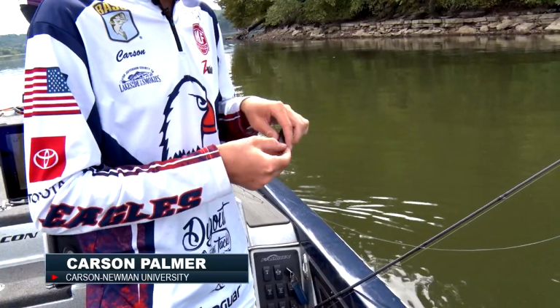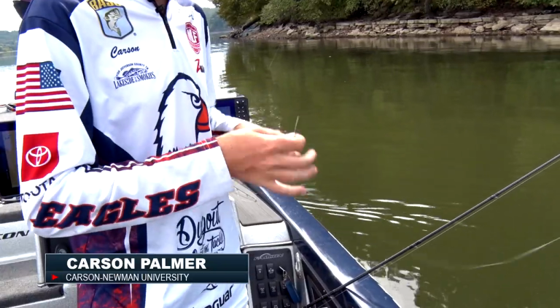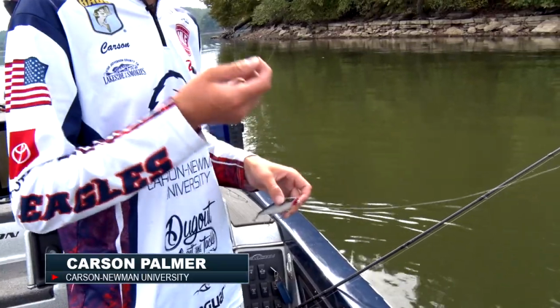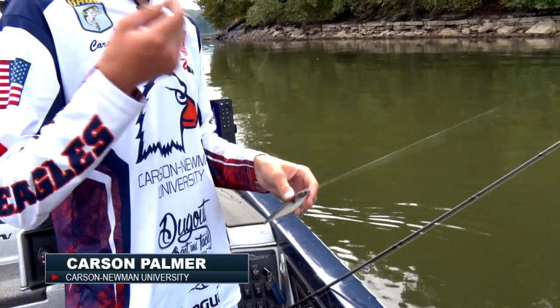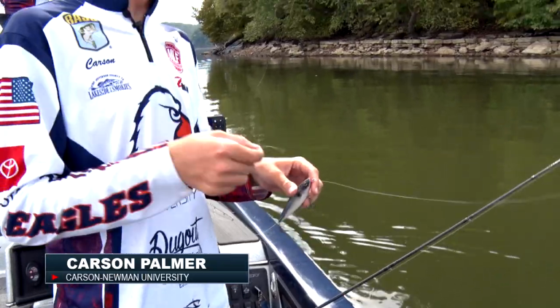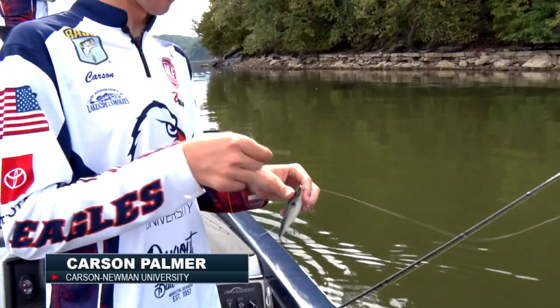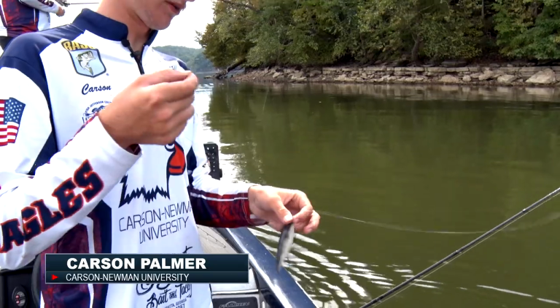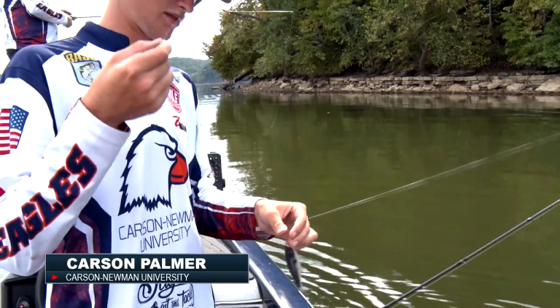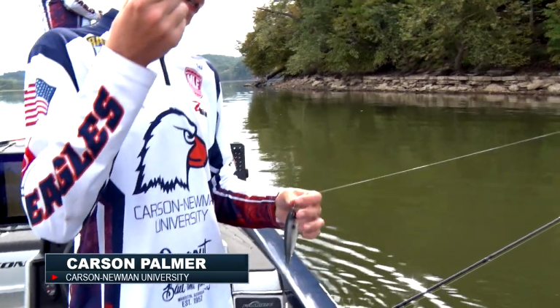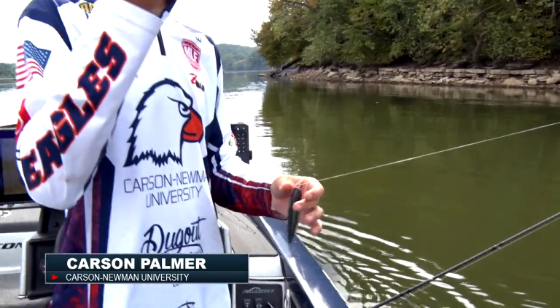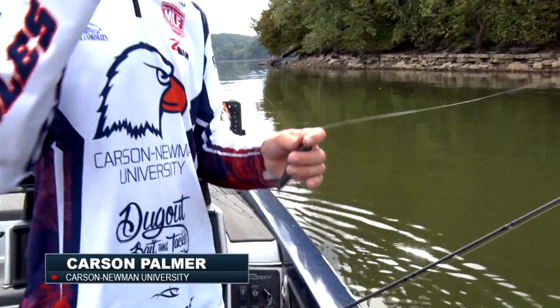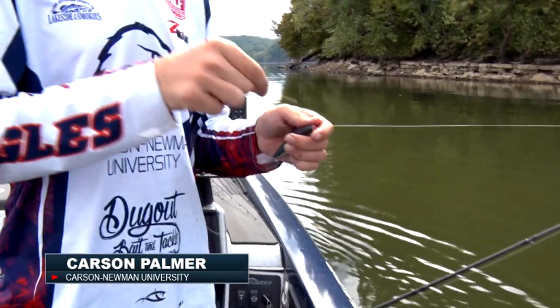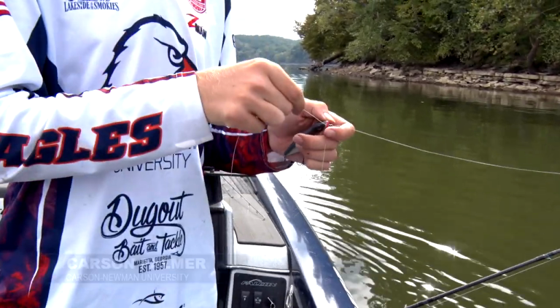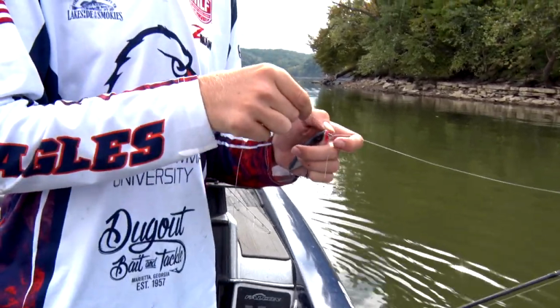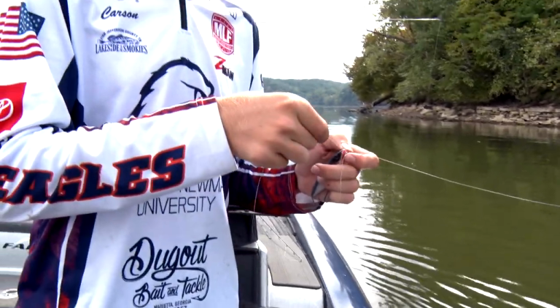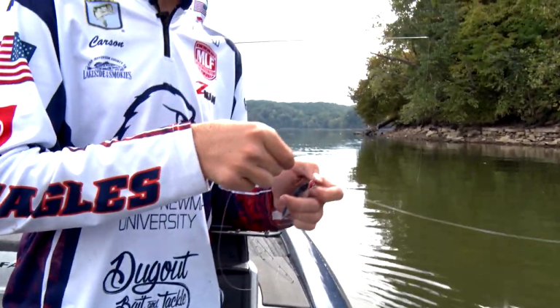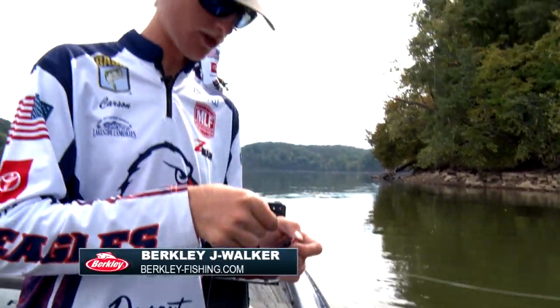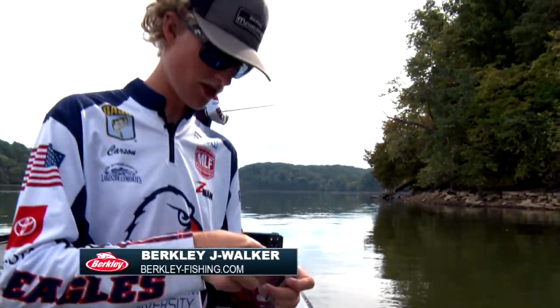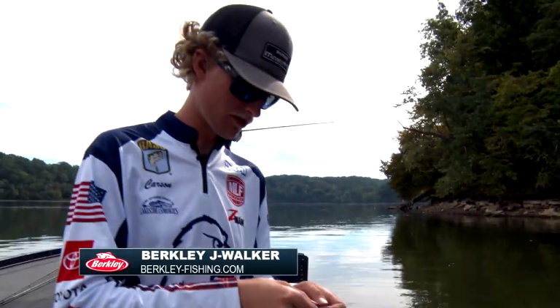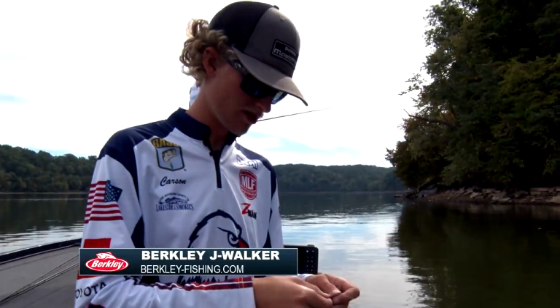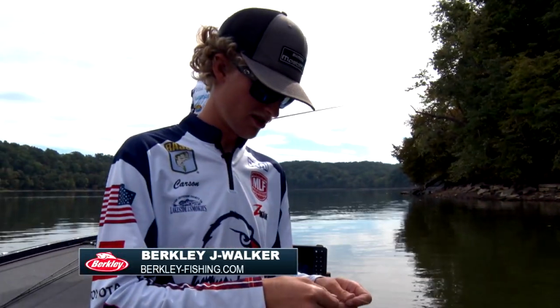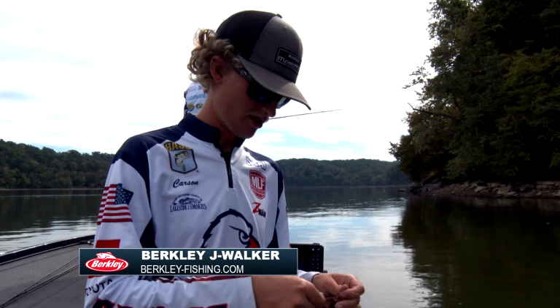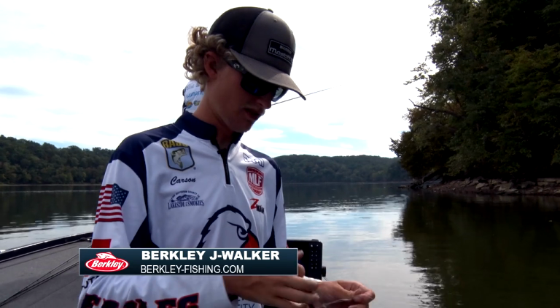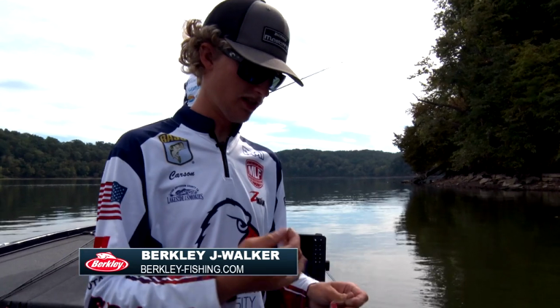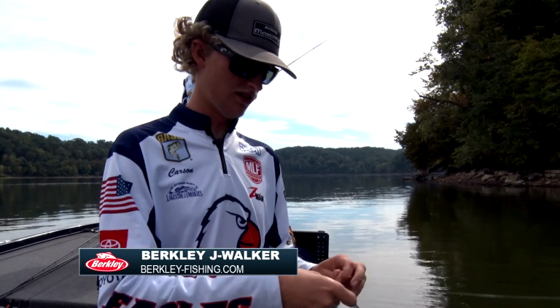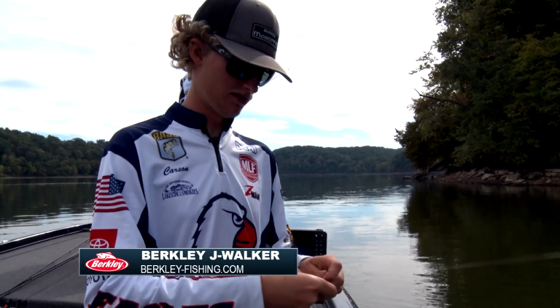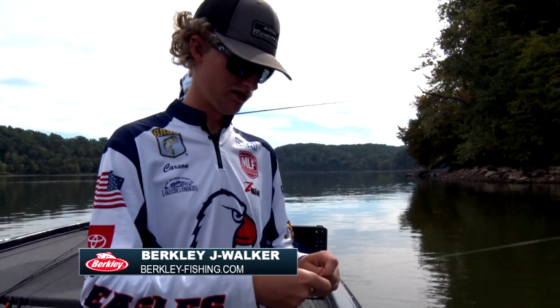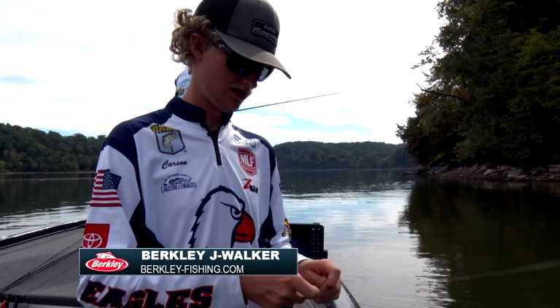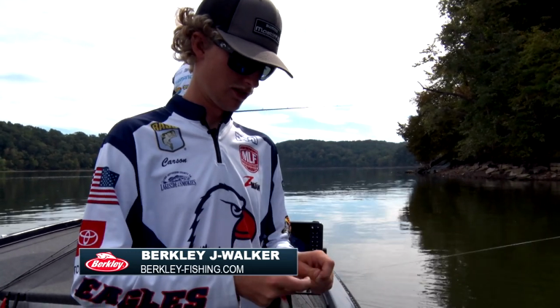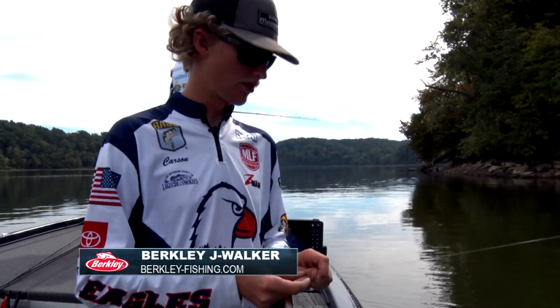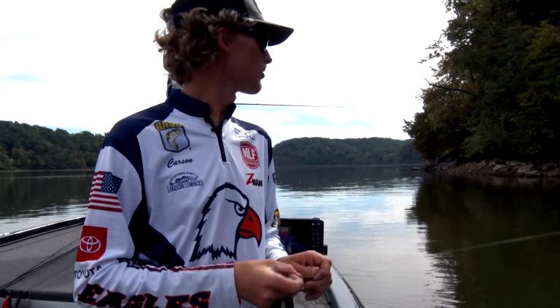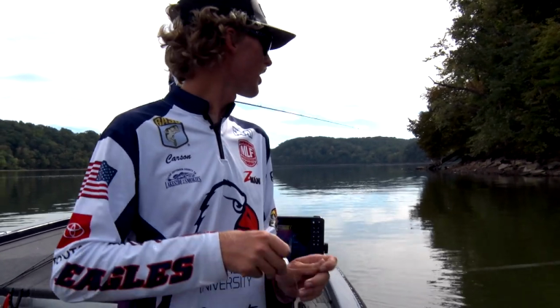I had a bunch of fish going down this bank and then they came up sculling on some shad, so I put on a little Berkley Jay Walker to see if I can trick one of them into biting.